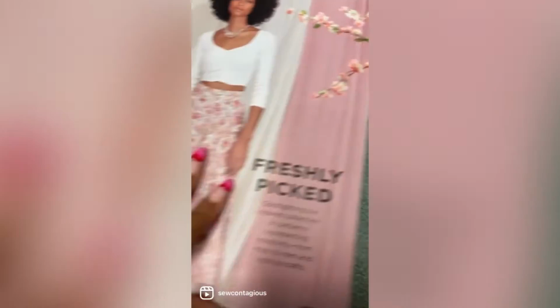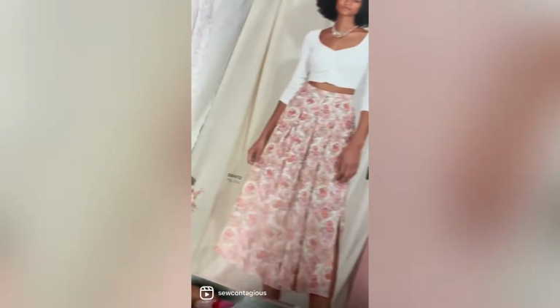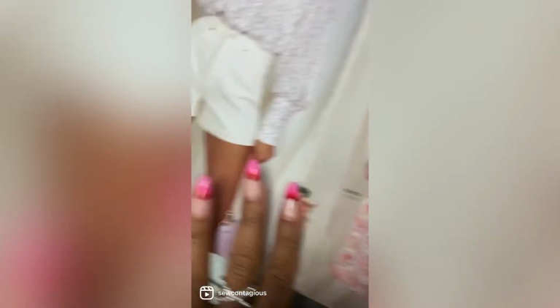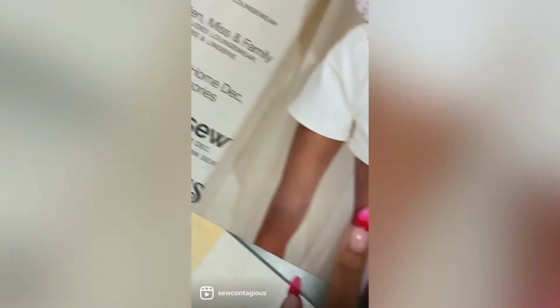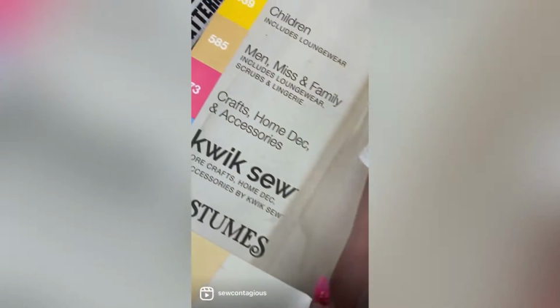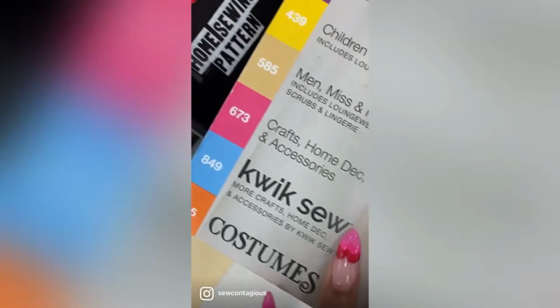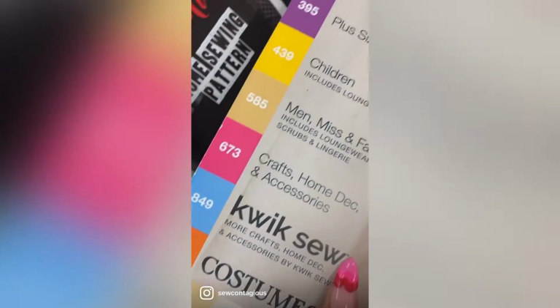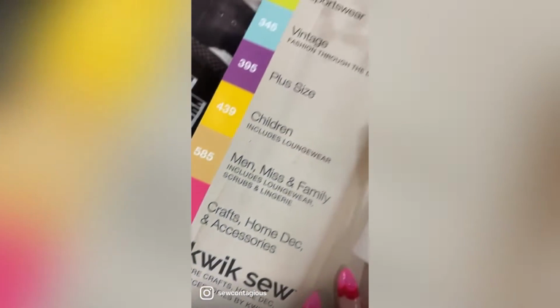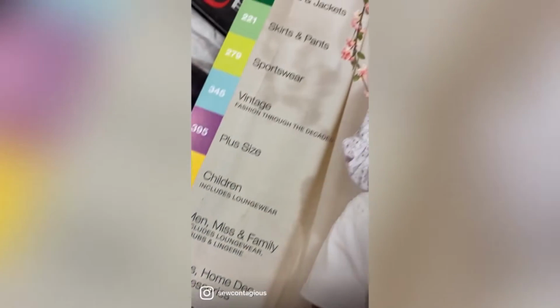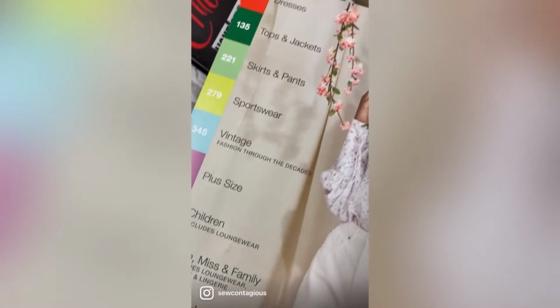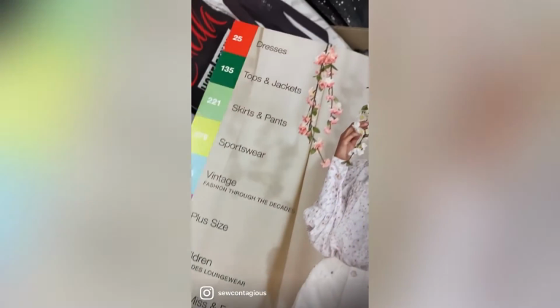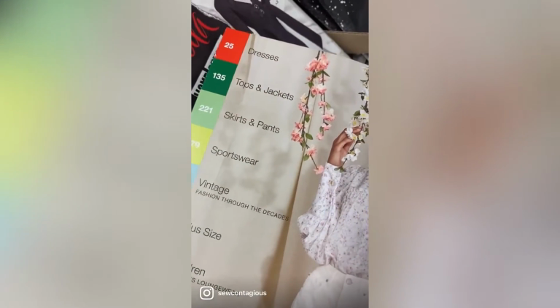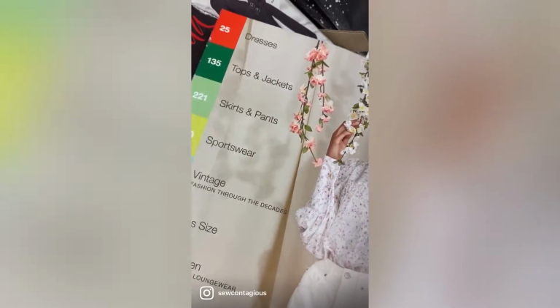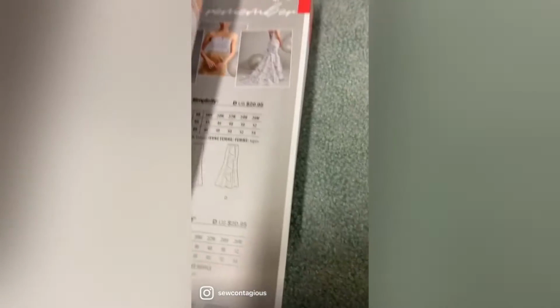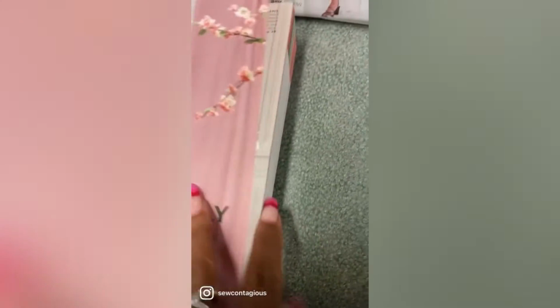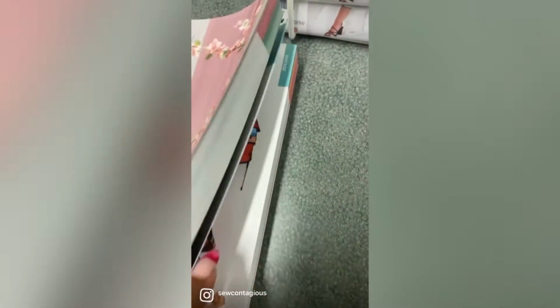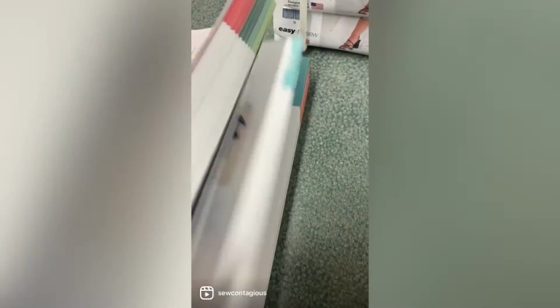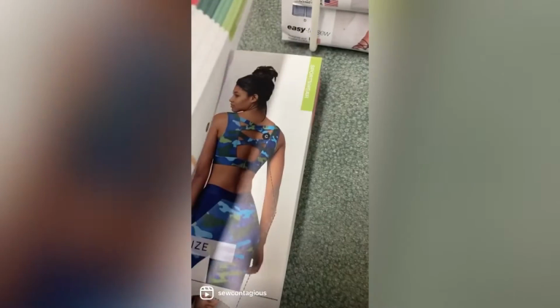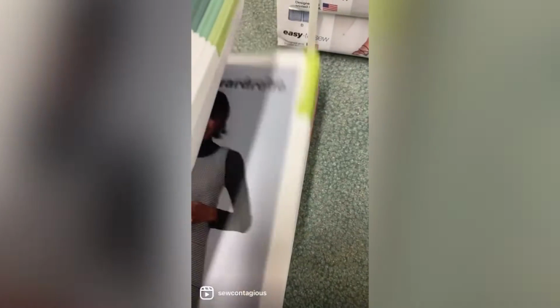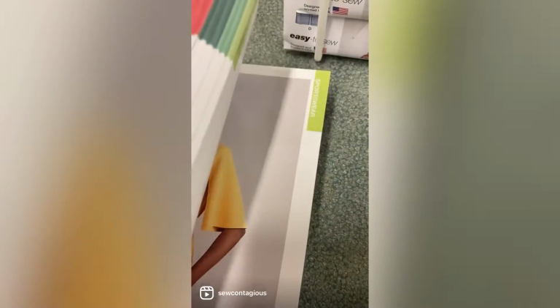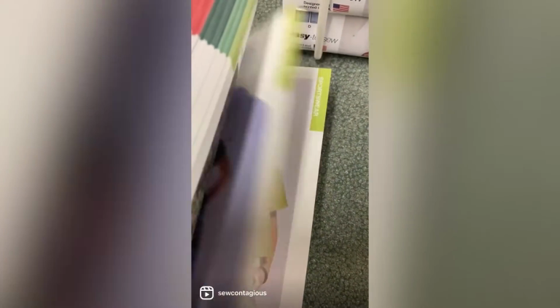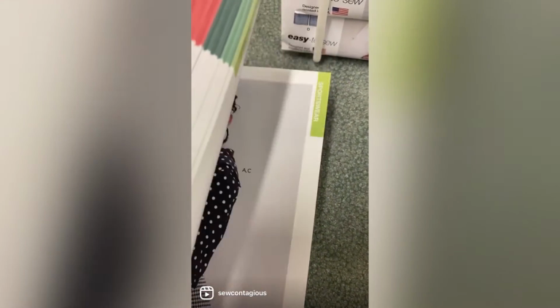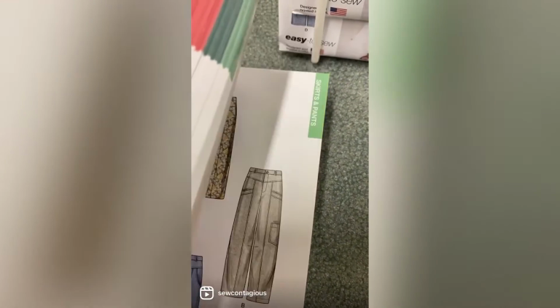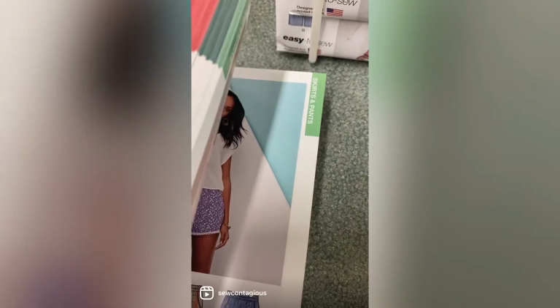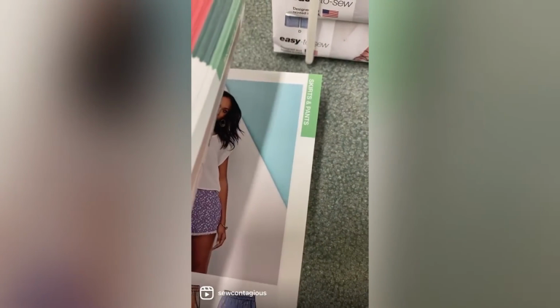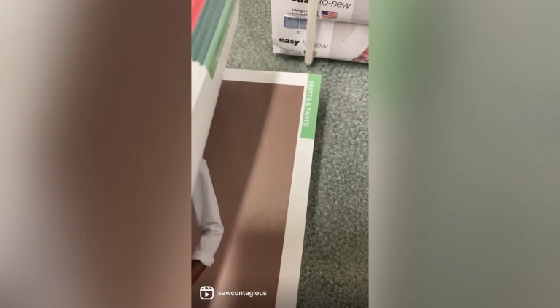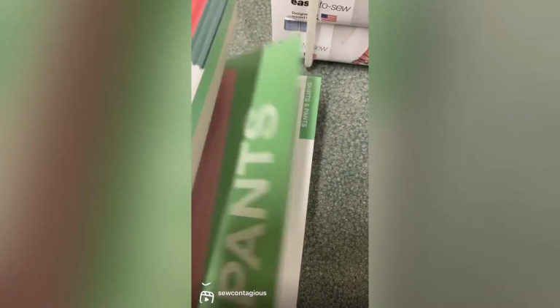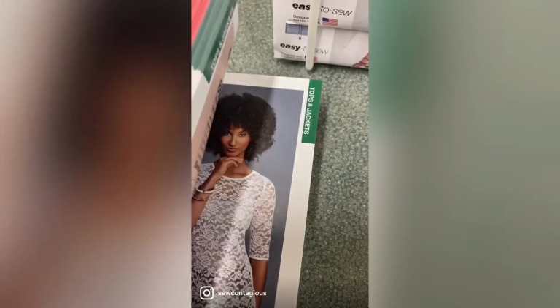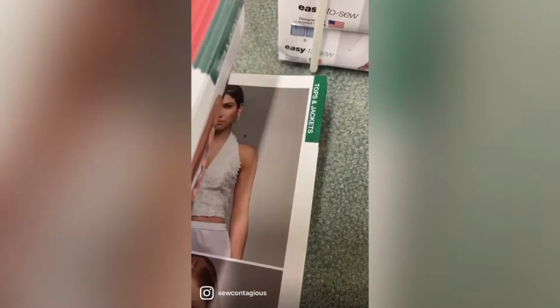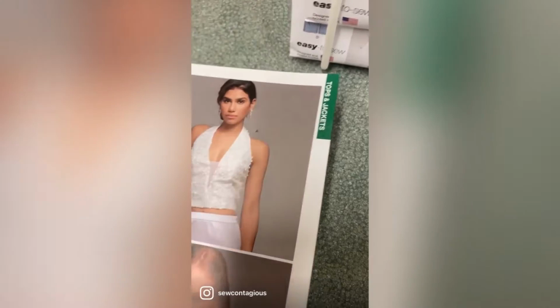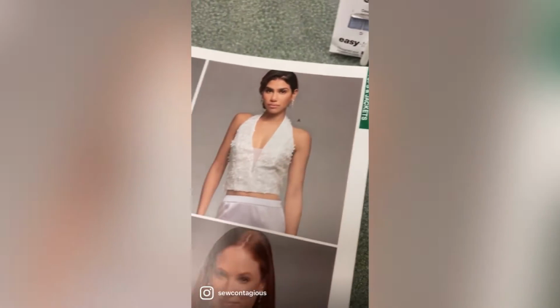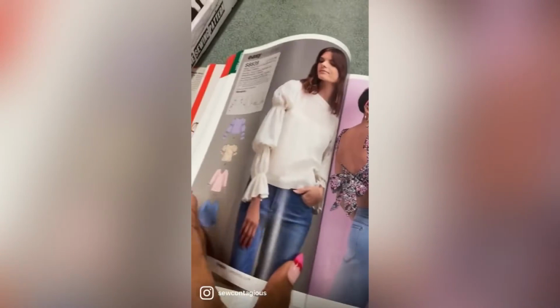The pattern books are organized by category — so tops, bottoms, children, men, accessories, and so on. You just want to flip through the catalog and find a pattern that you like.